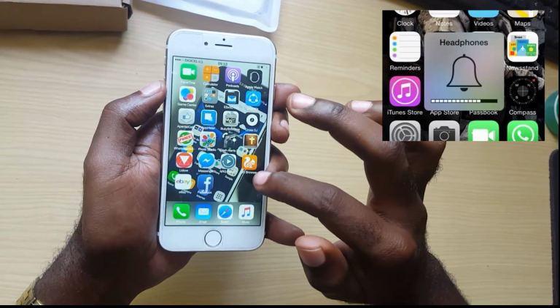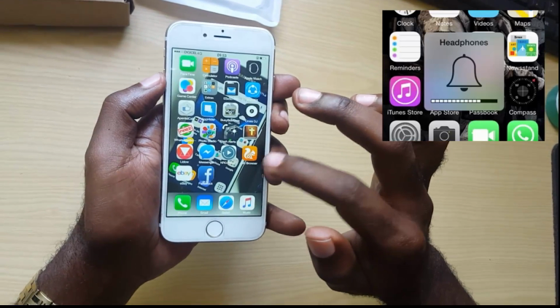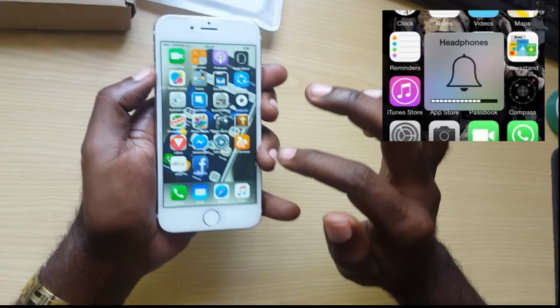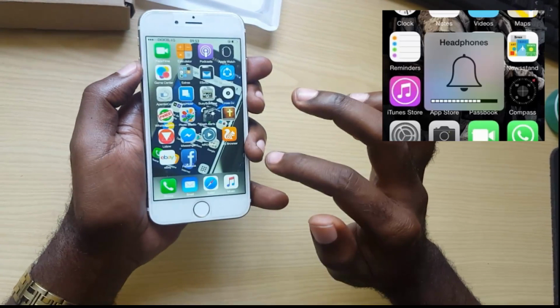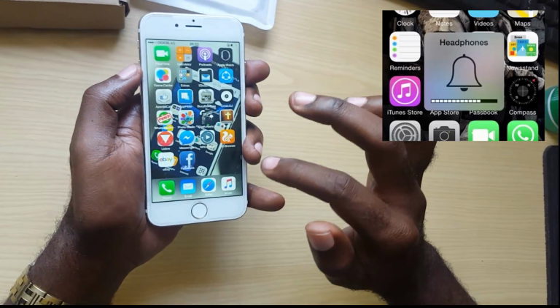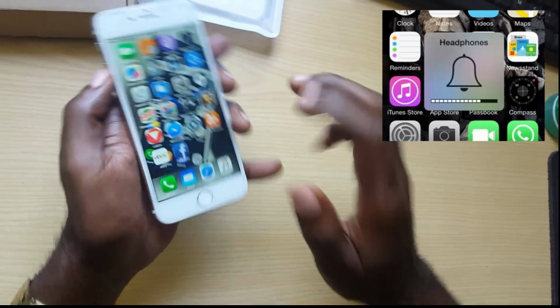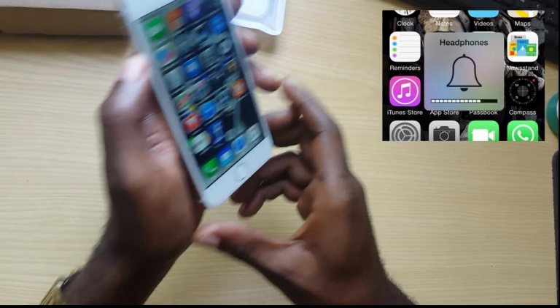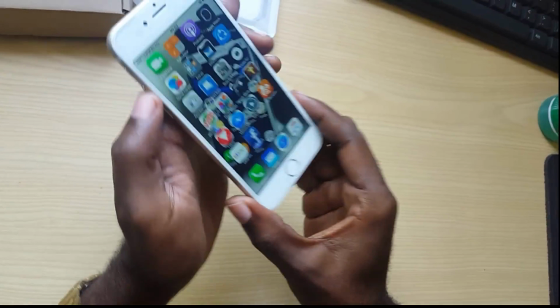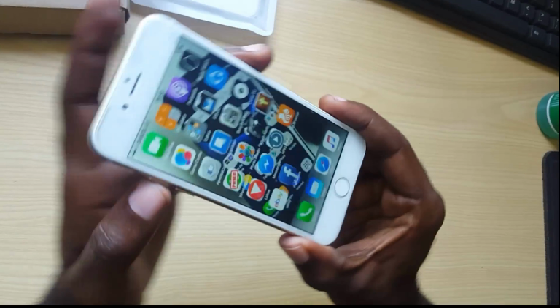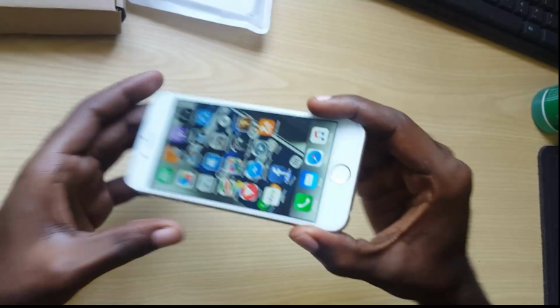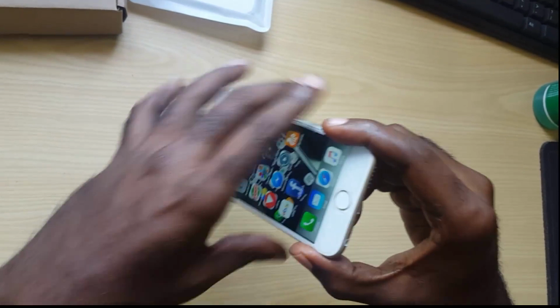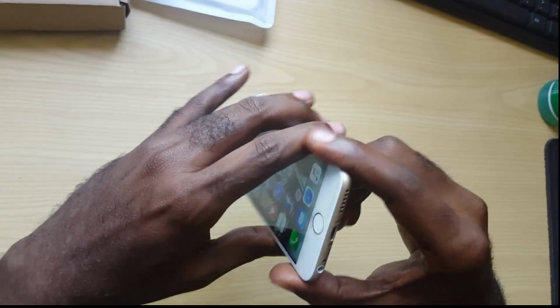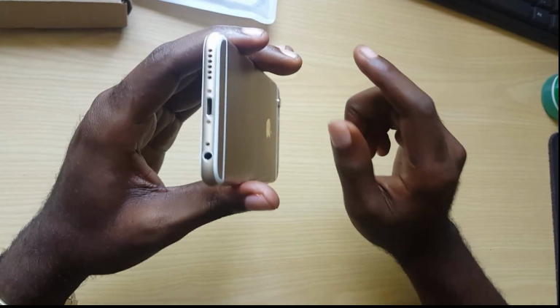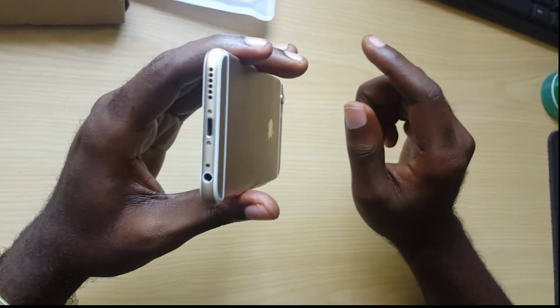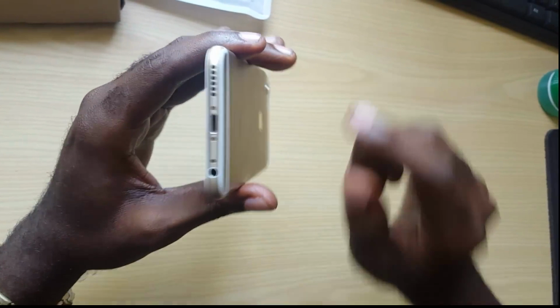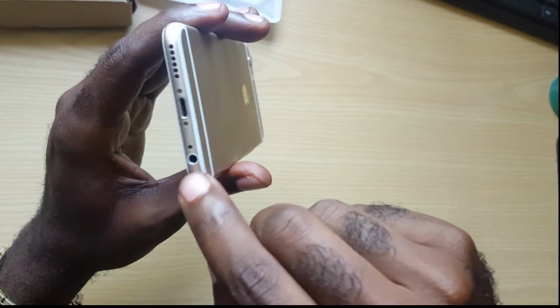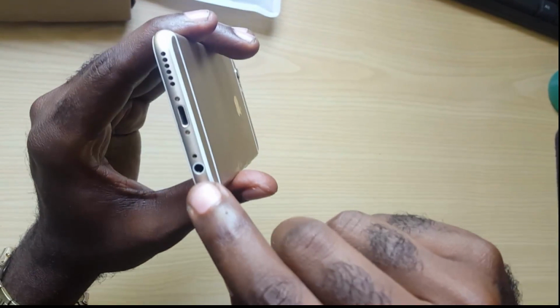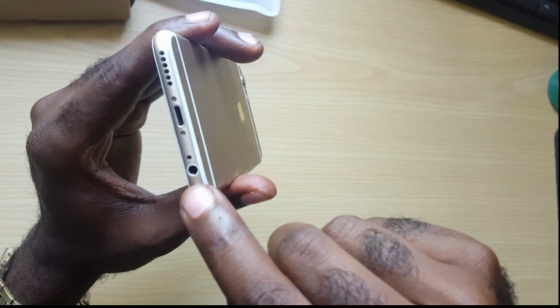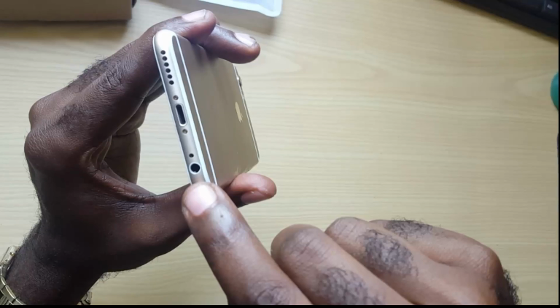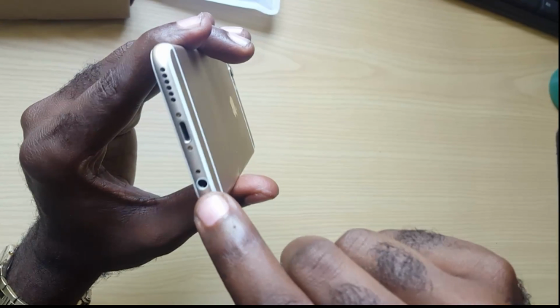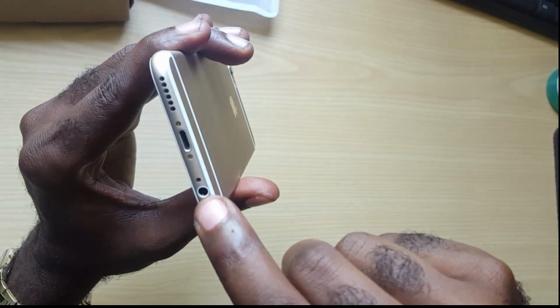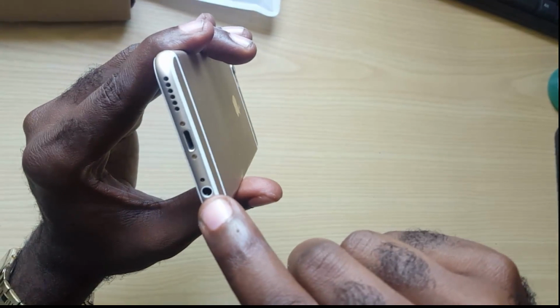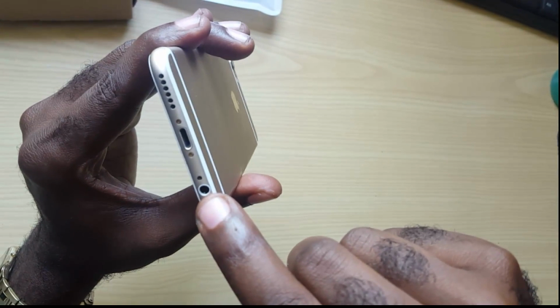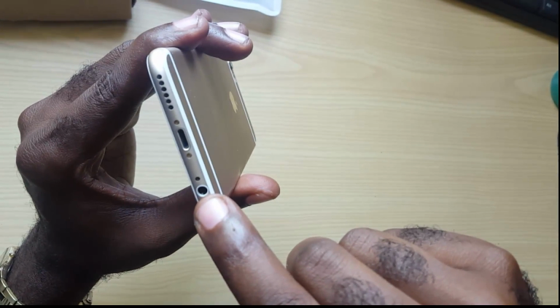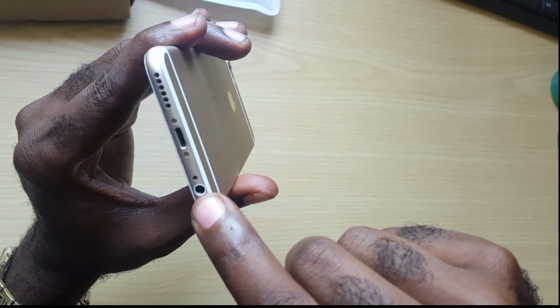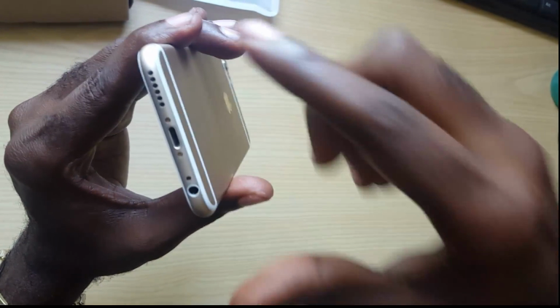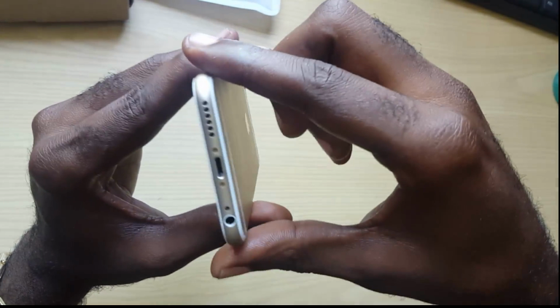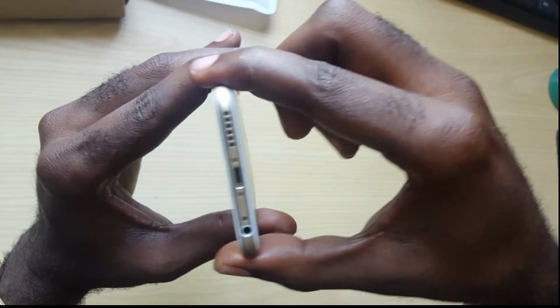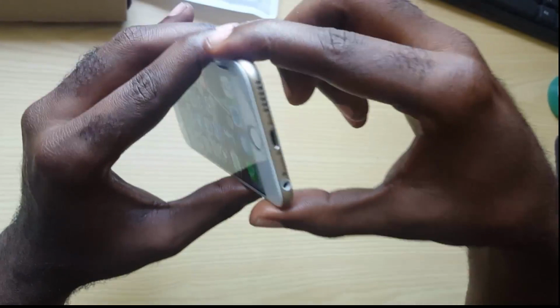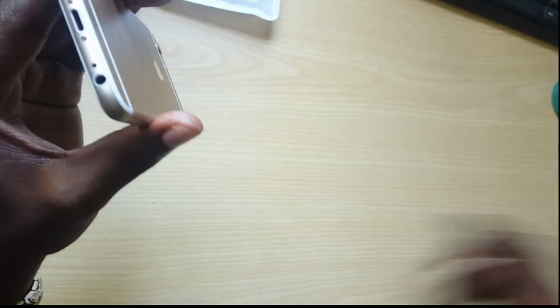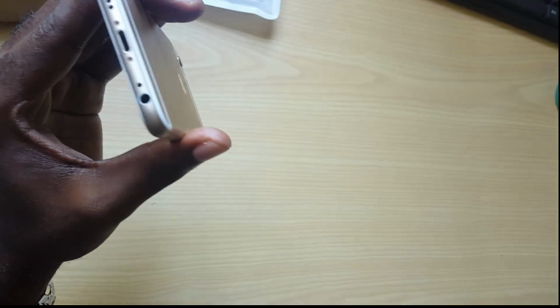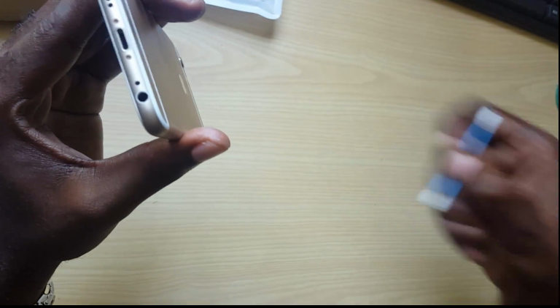Now it's not happening on this device, I'm just demonstrating how to fix this. The reason why this is happening — just like with Samsung devices — is because there's dirt or grime inside of the headphone jack. Now I'm going to show you how to go about fixing this.